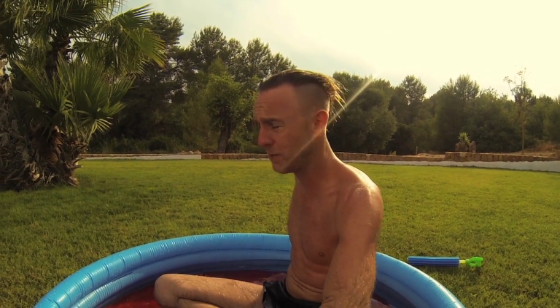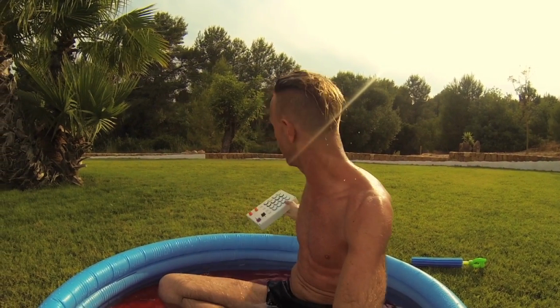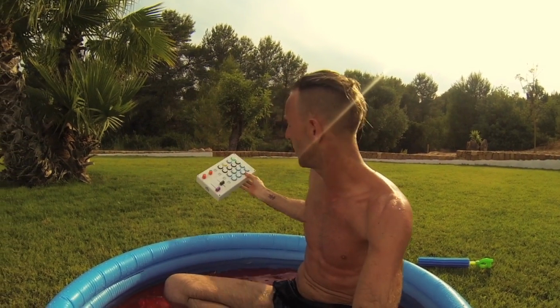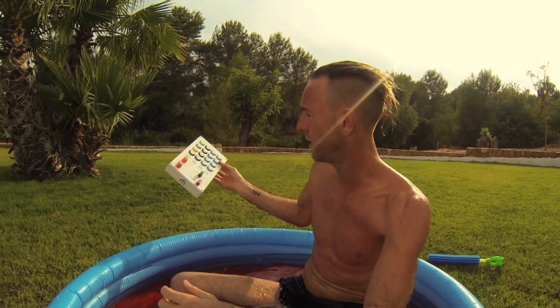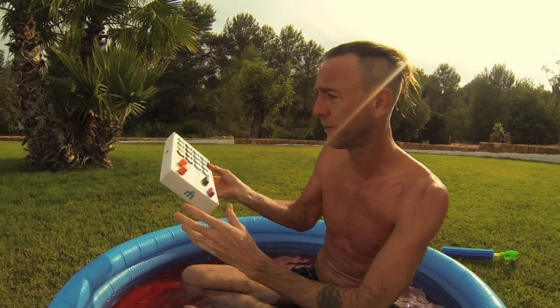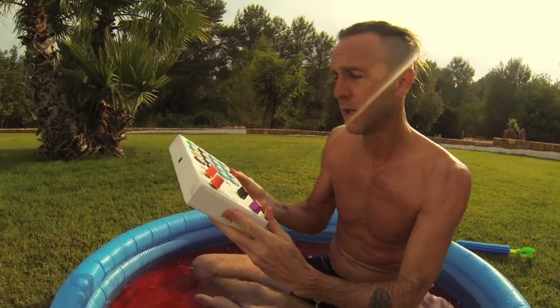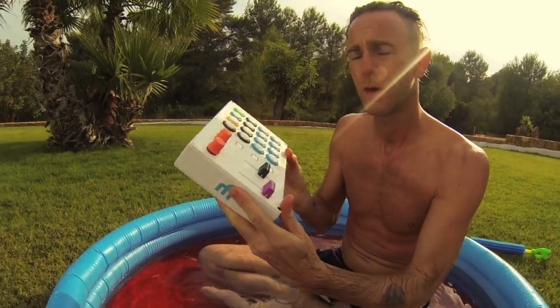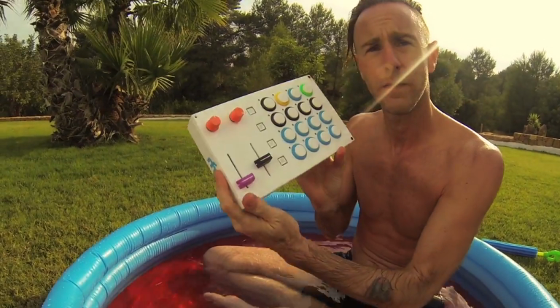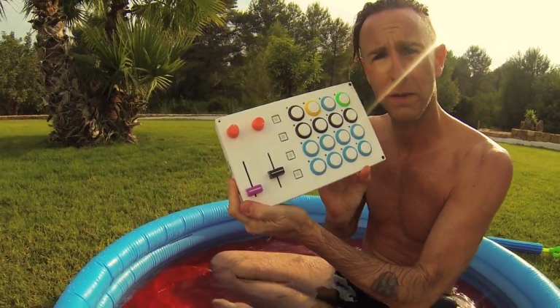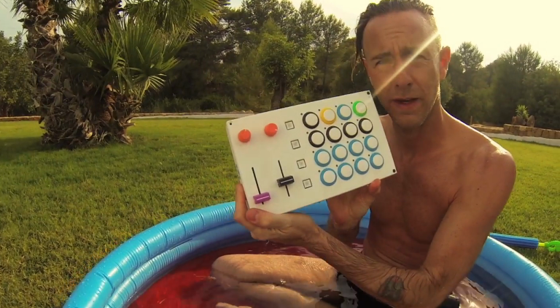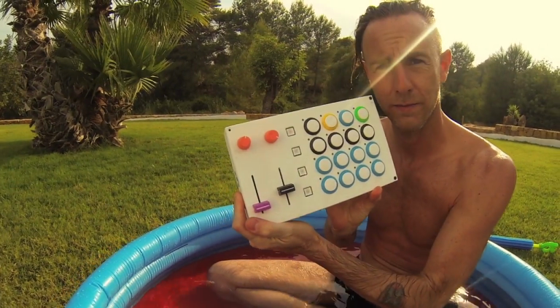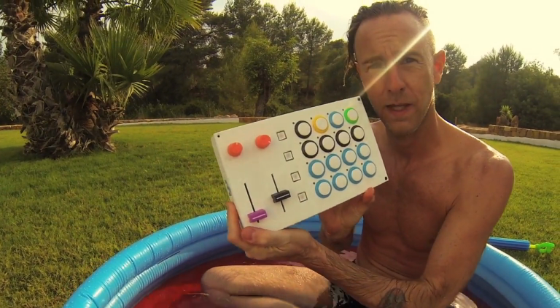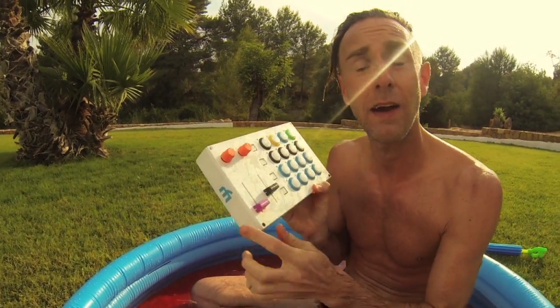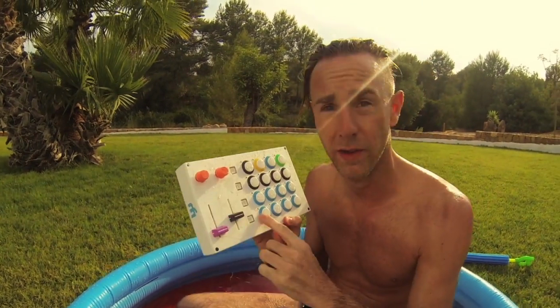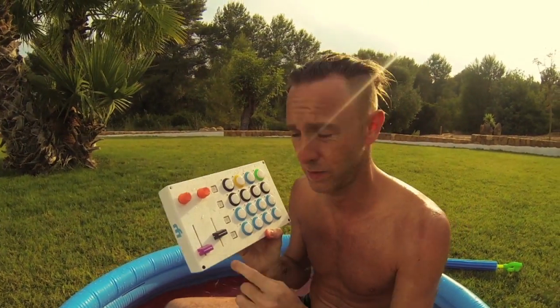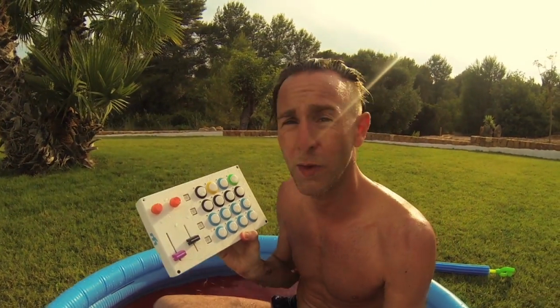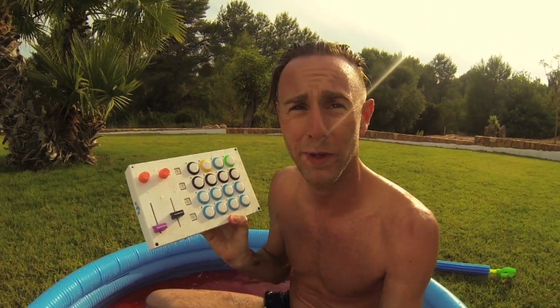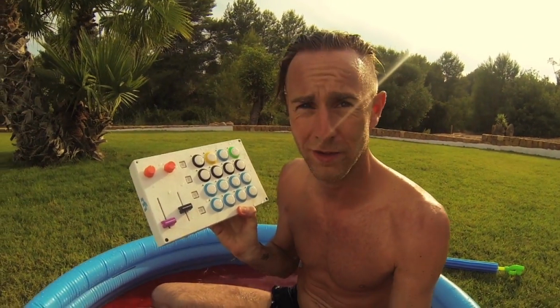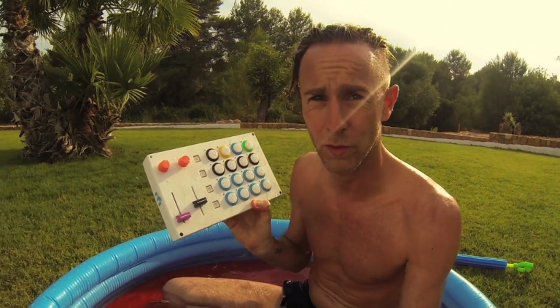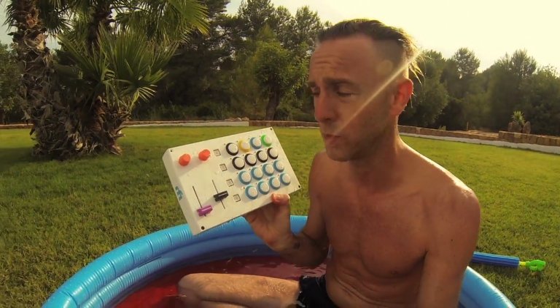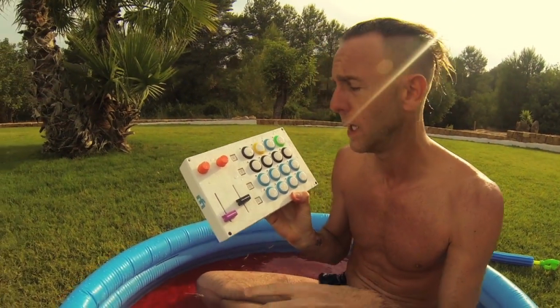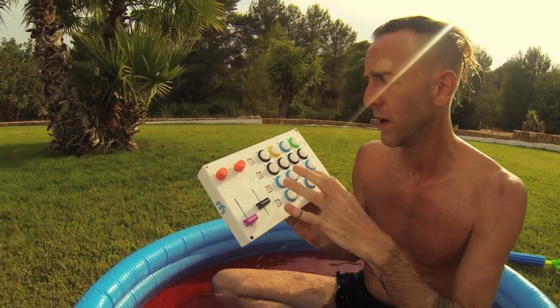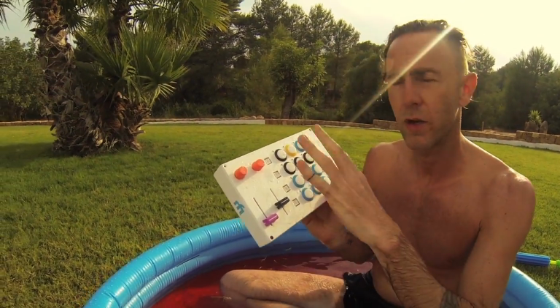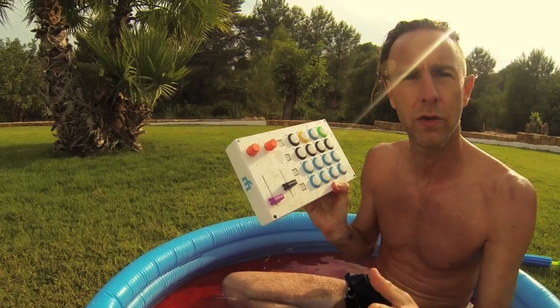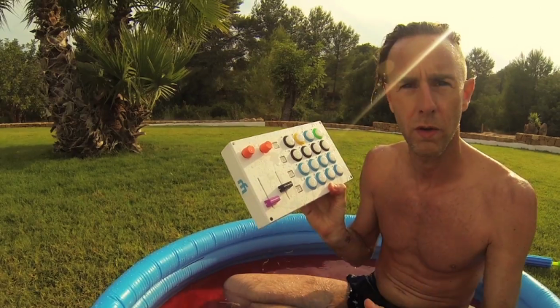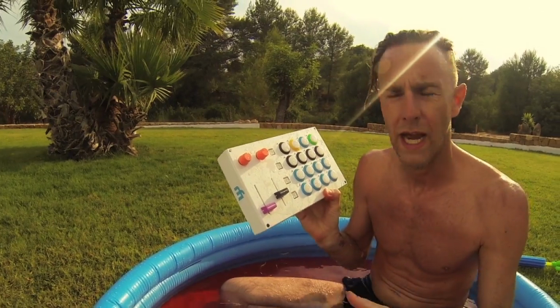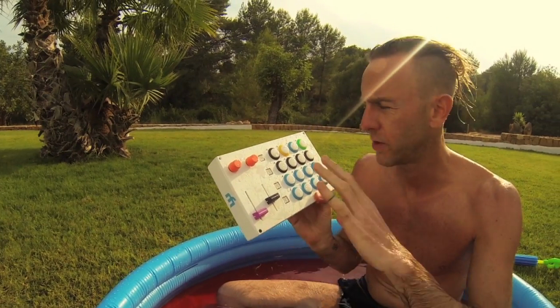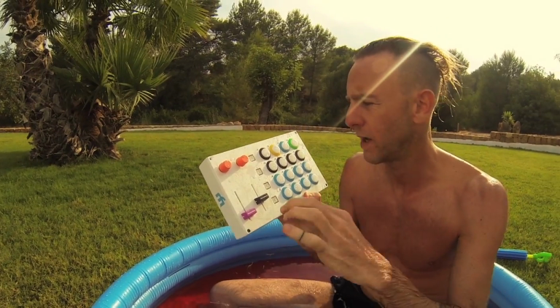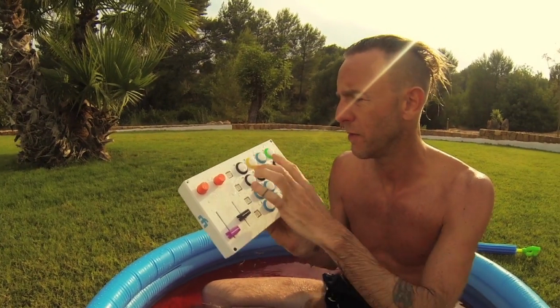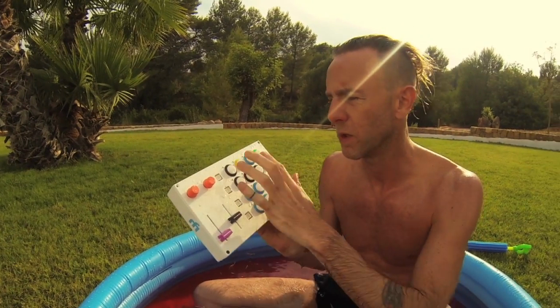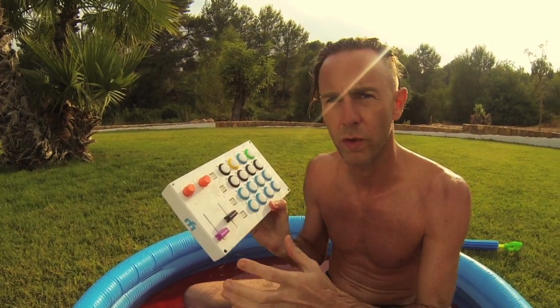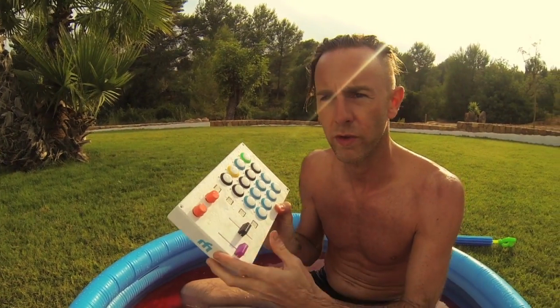He makes this really cool thing called the Midi Fighter. If you have one of these, don't put it this close to a pool. But you can control Ableton, whatever, and make really cool noises.